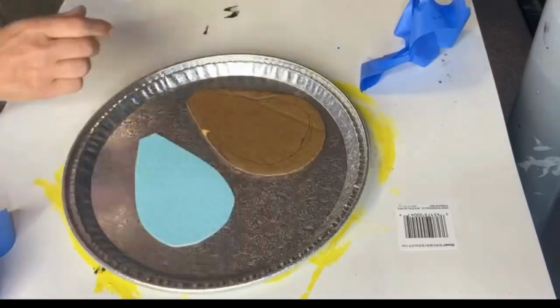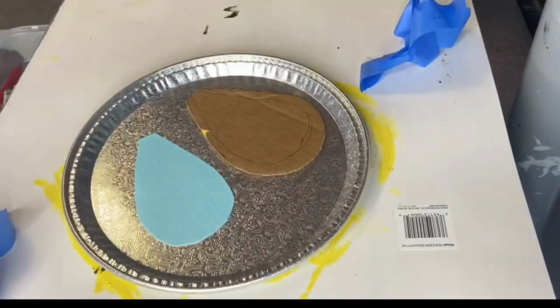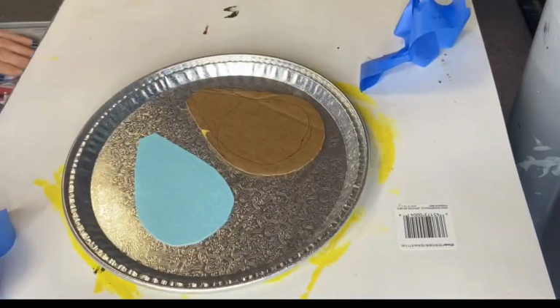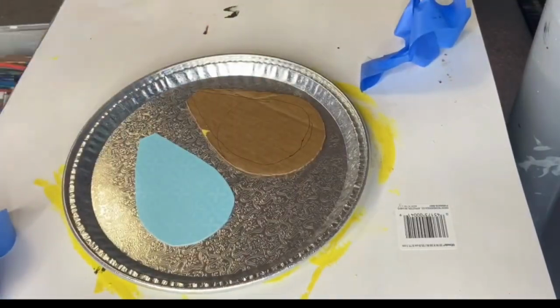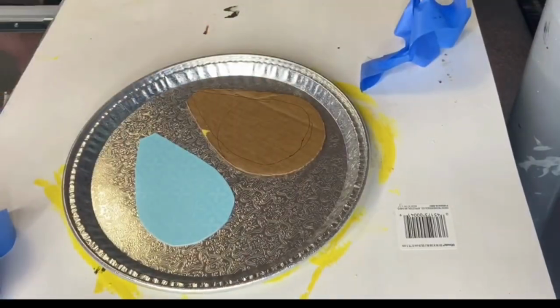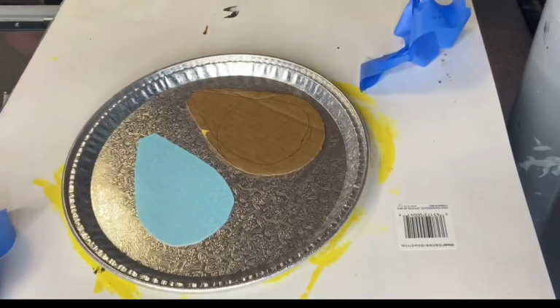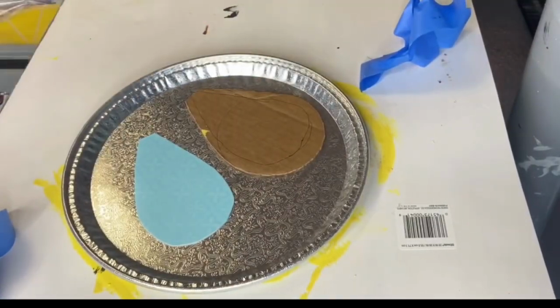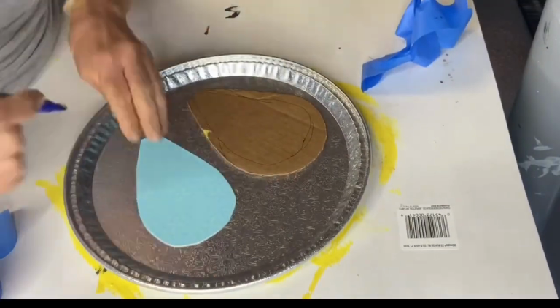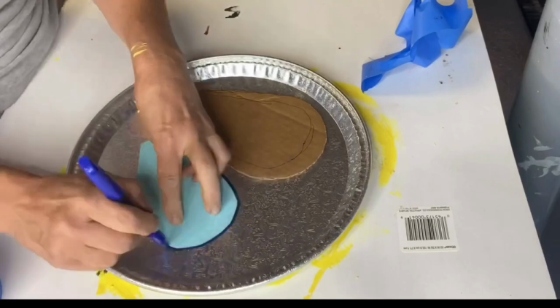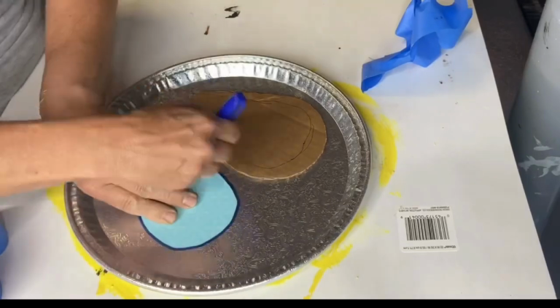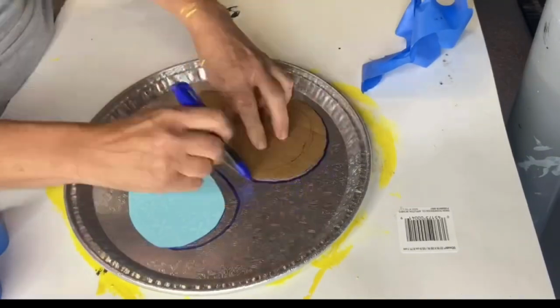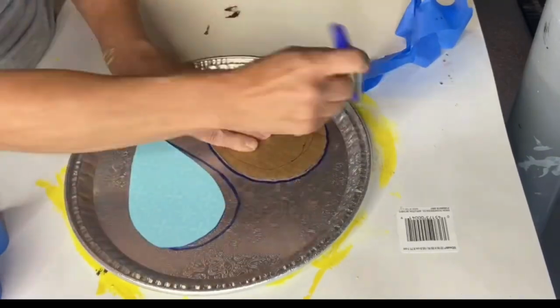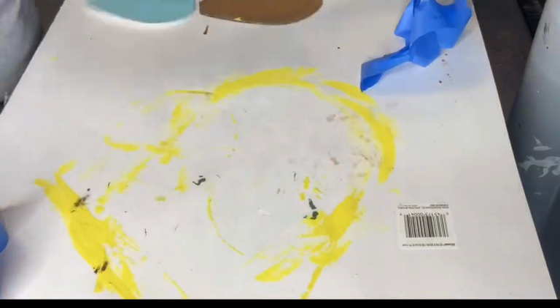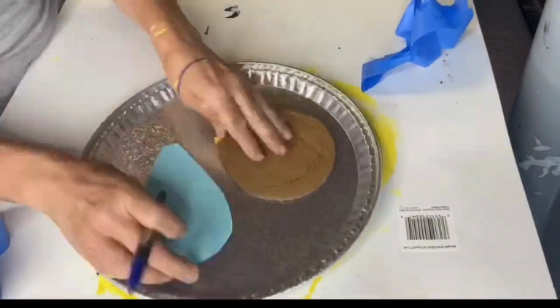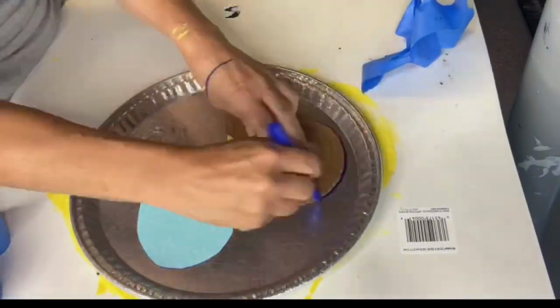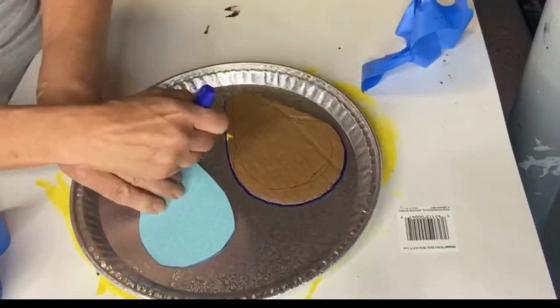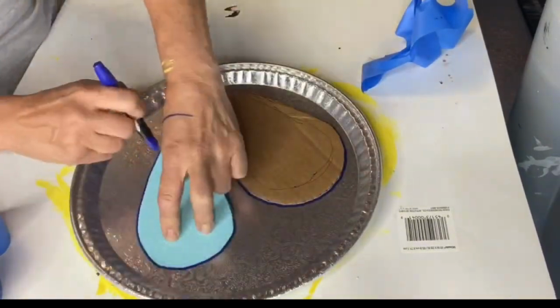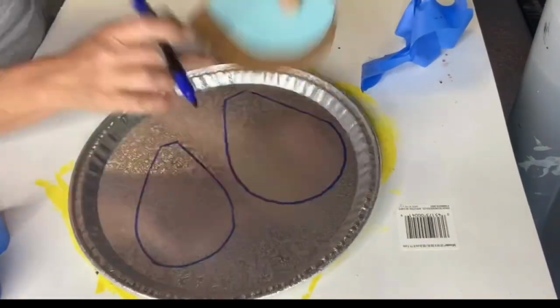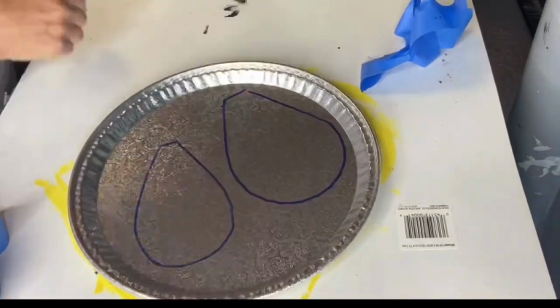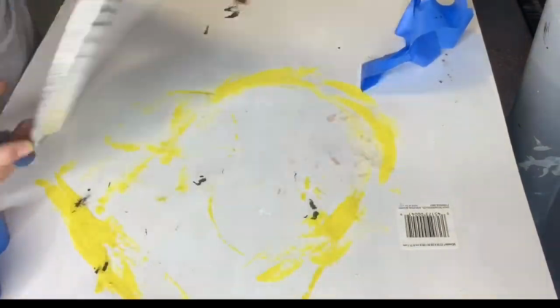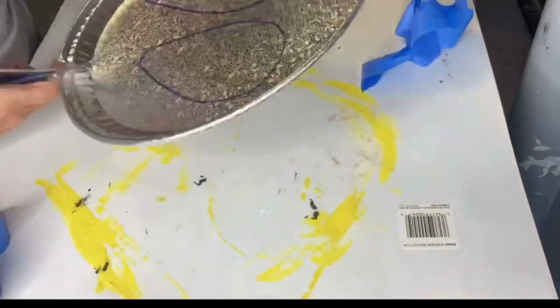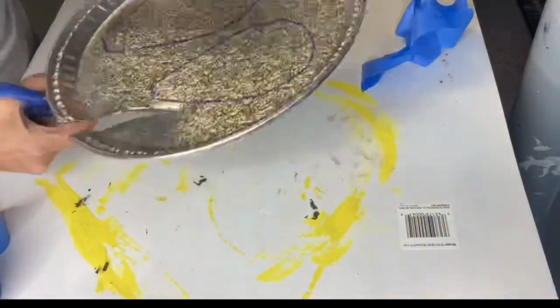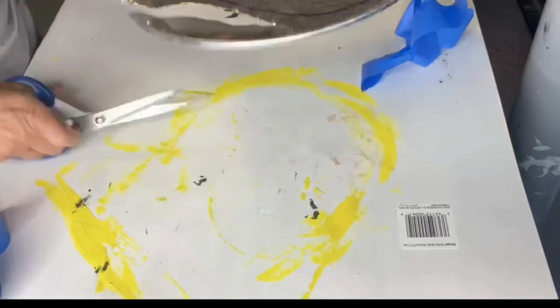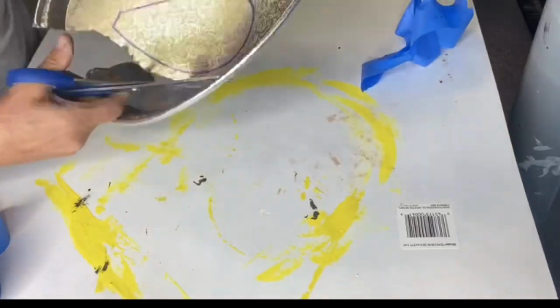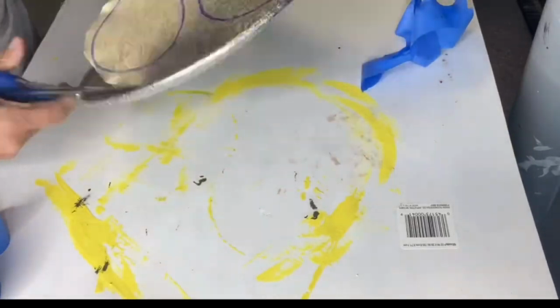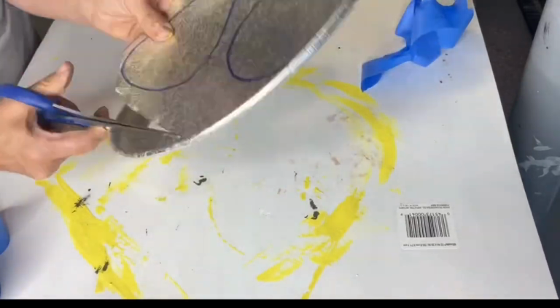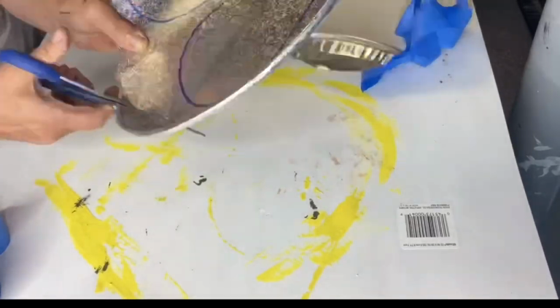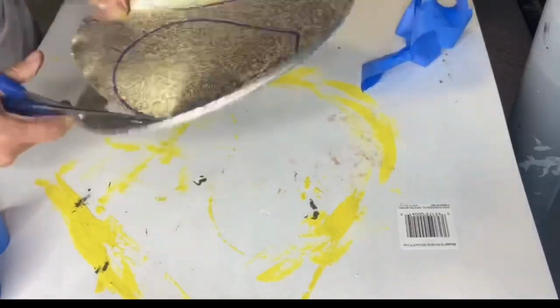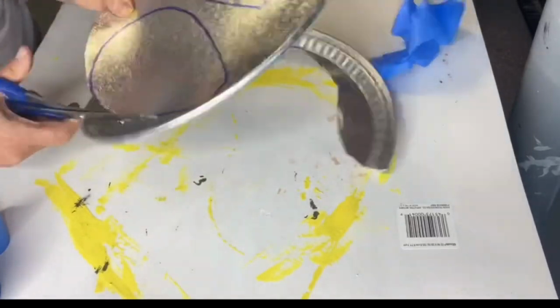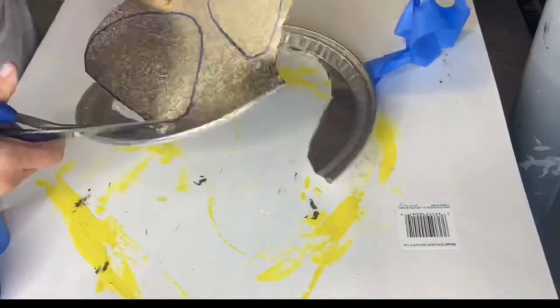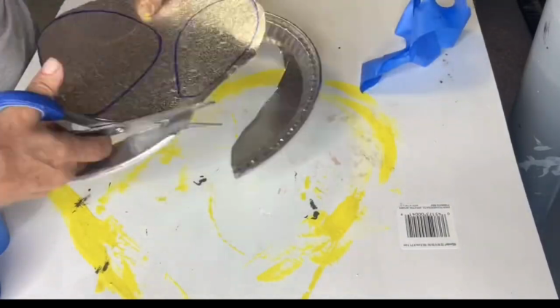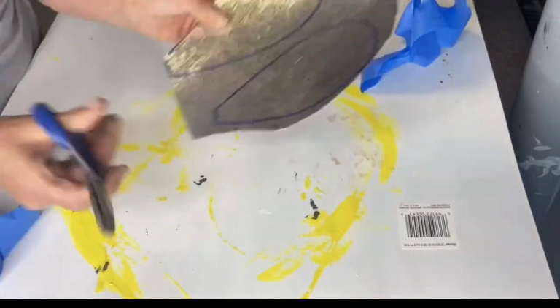Putting that aside to let dry, I made these two patterns — if anybody needs them, just let me know and I'll have Jamie make a PDF. They're nothing special, just teardrops — one is larger than the other.